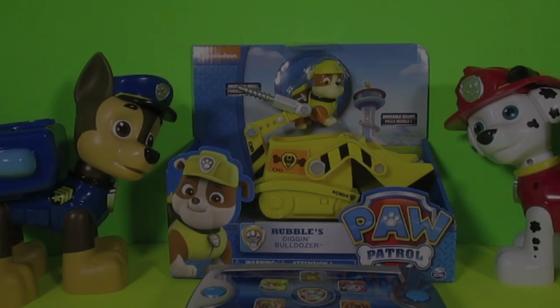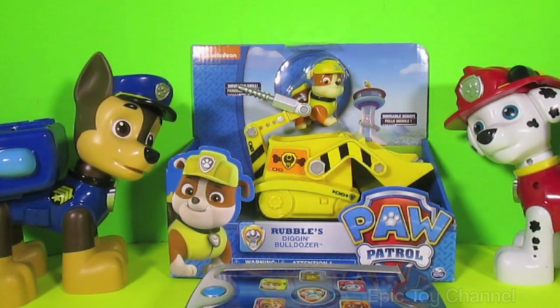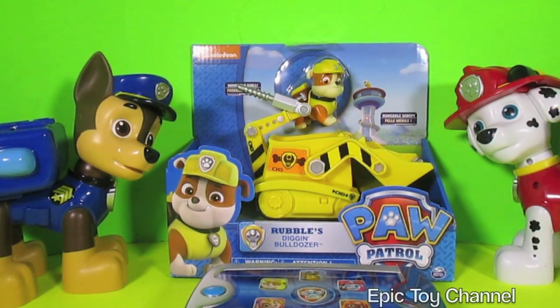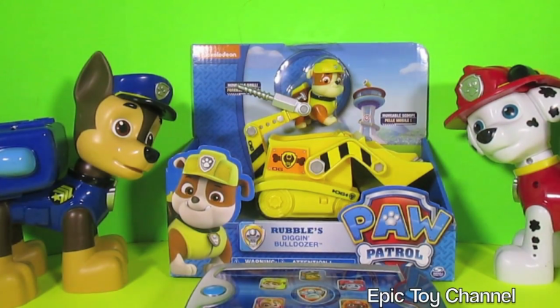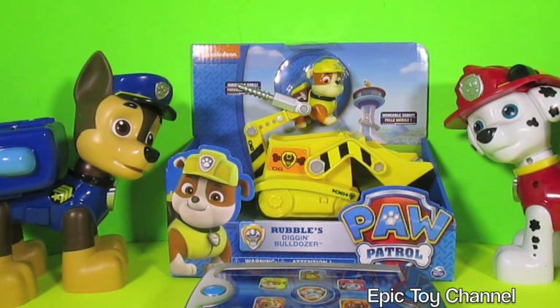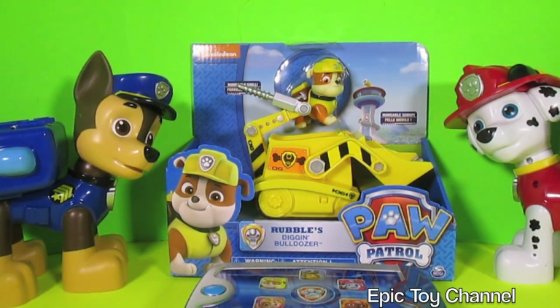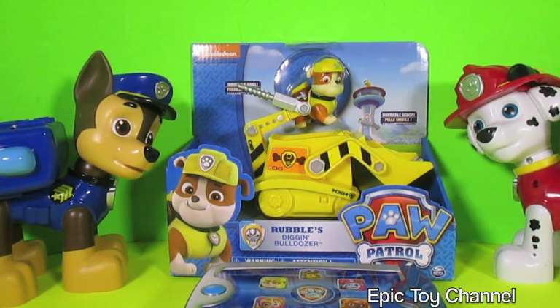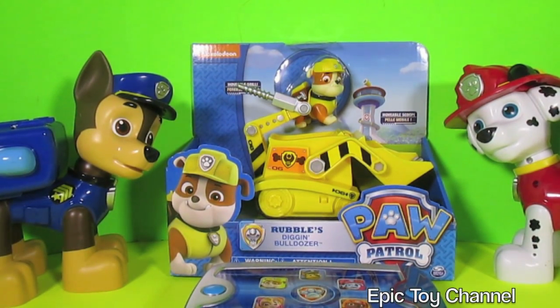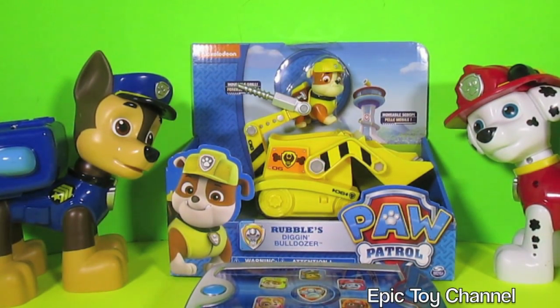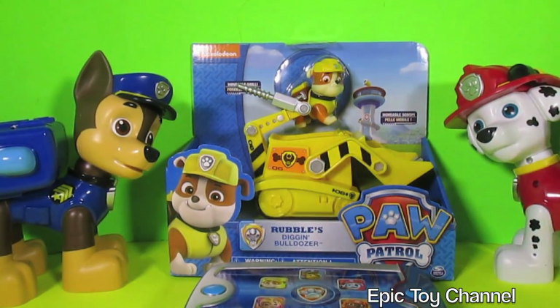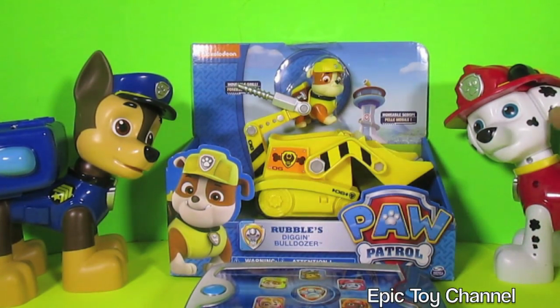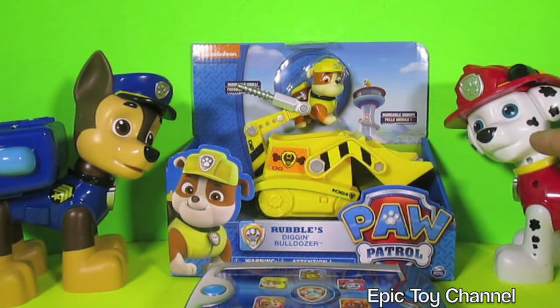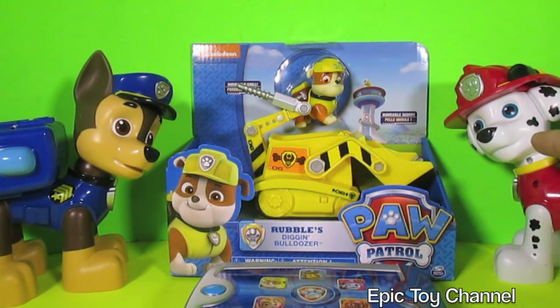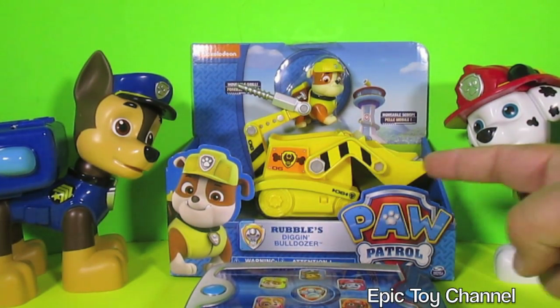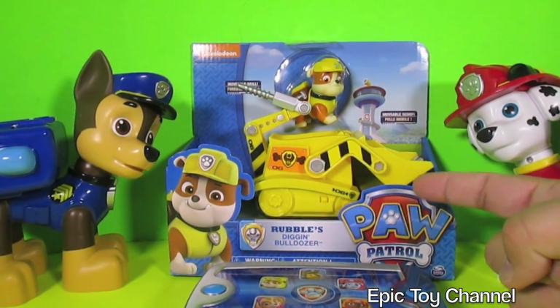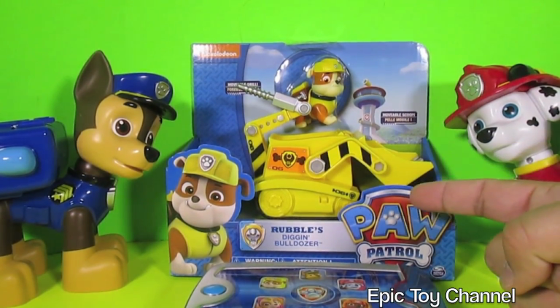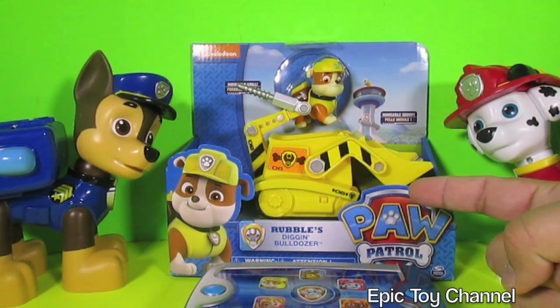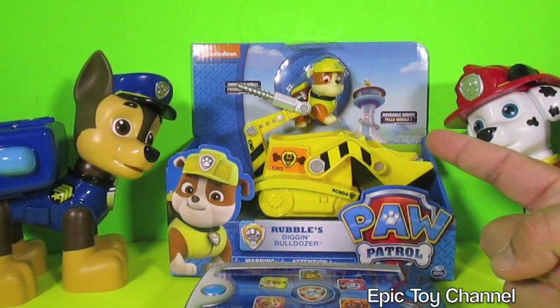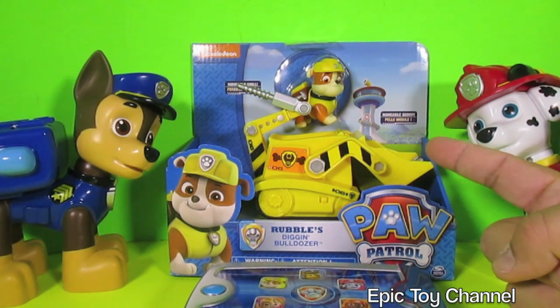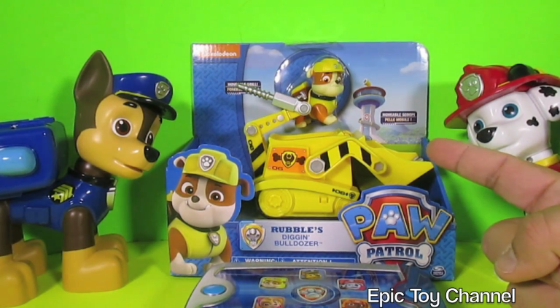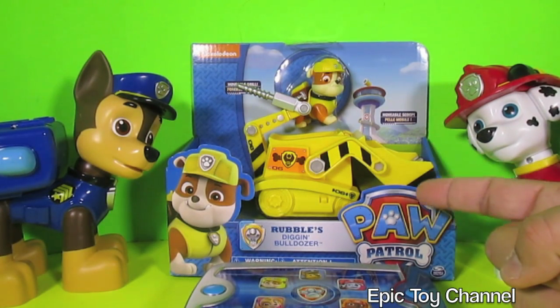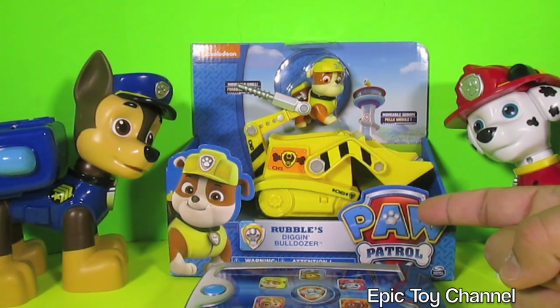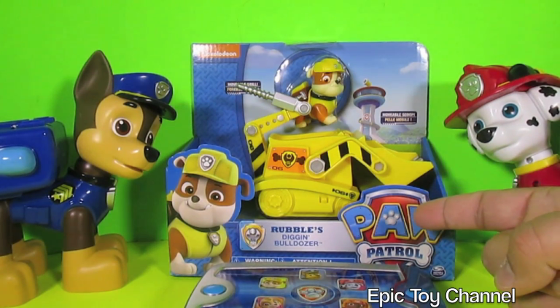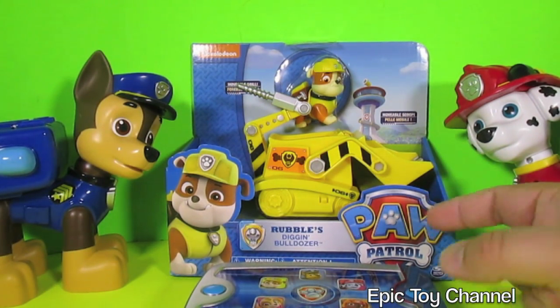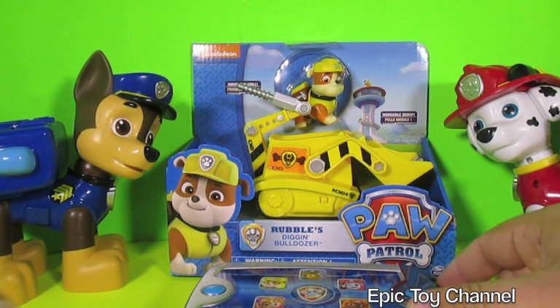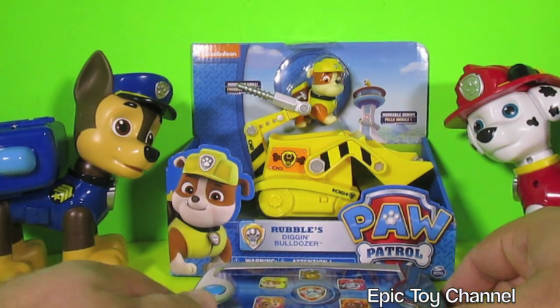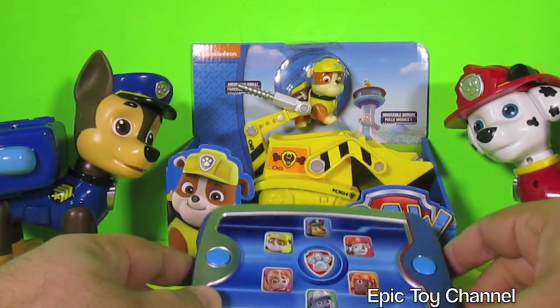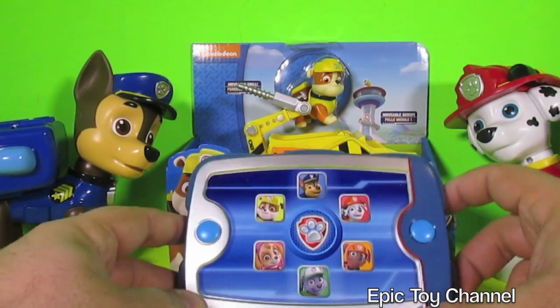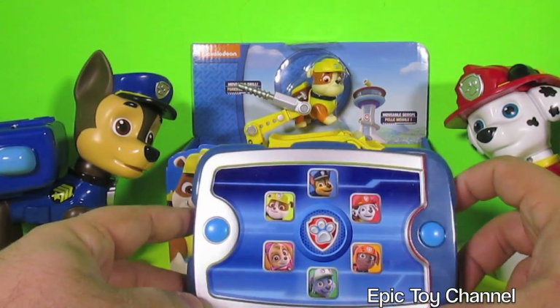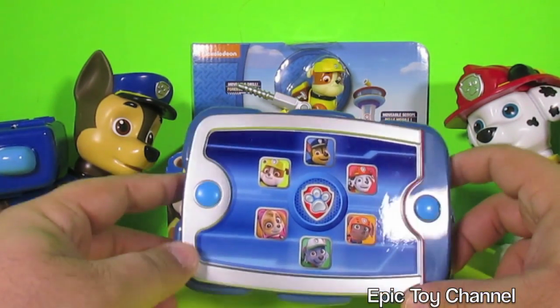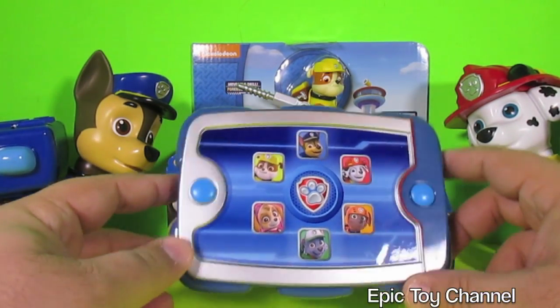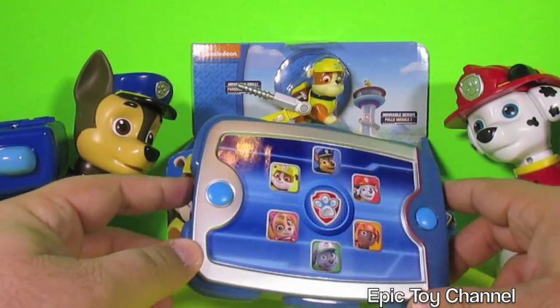Hey kids, look! It's Jumbo Chase and Jumbo Marshall, and who's this? This is Rubble and his Diggin' Dozer, and I have Ryder's Pup Pad here.